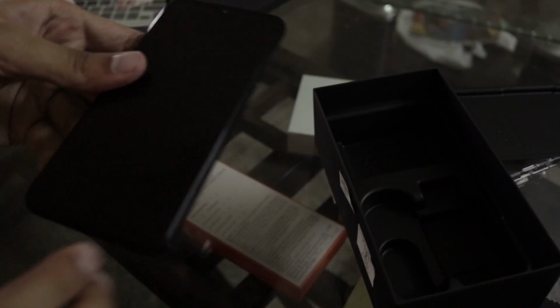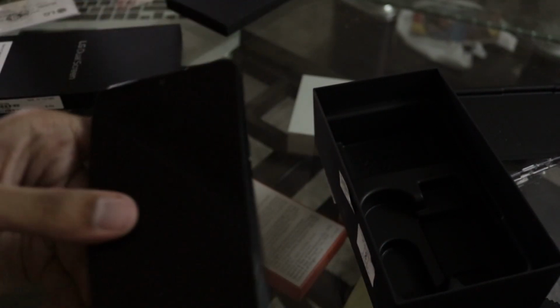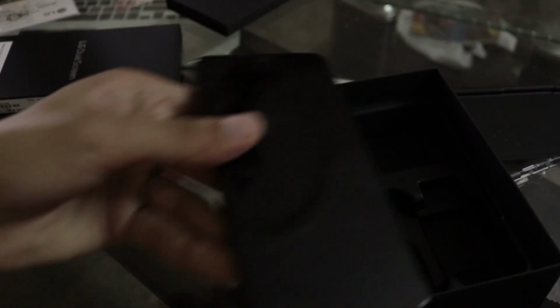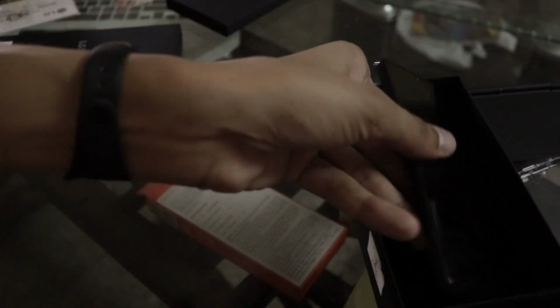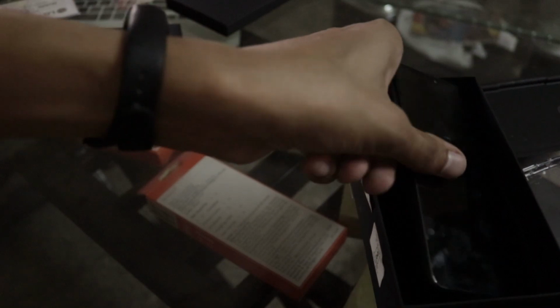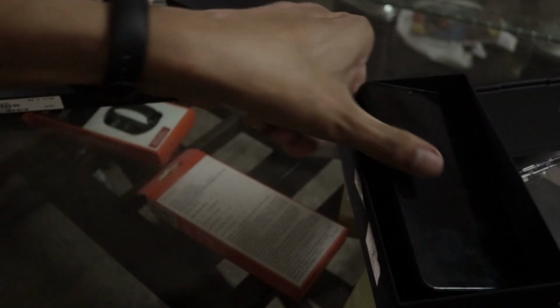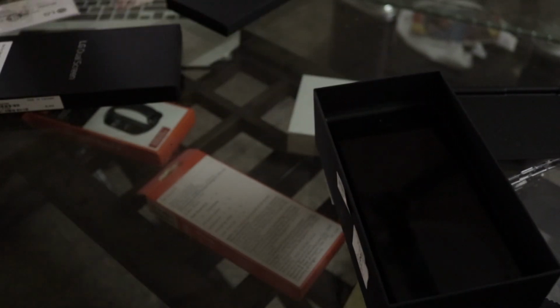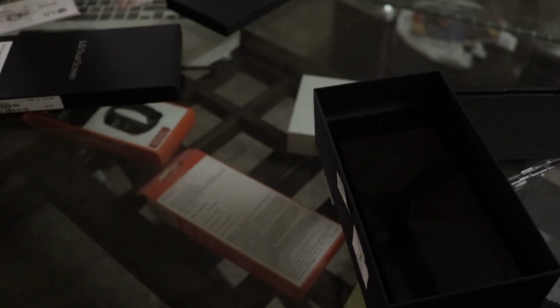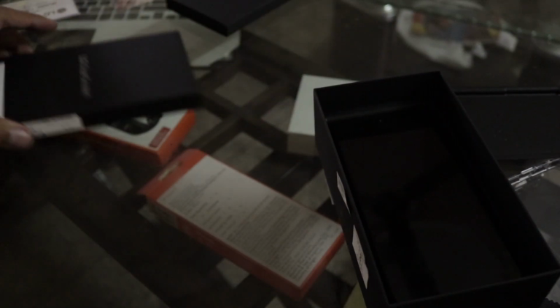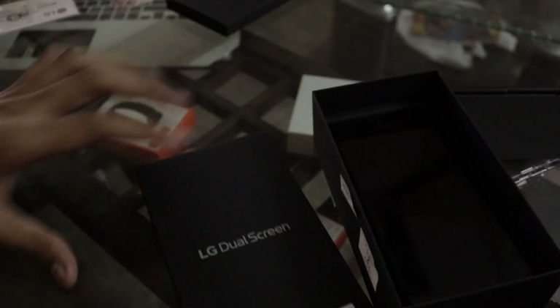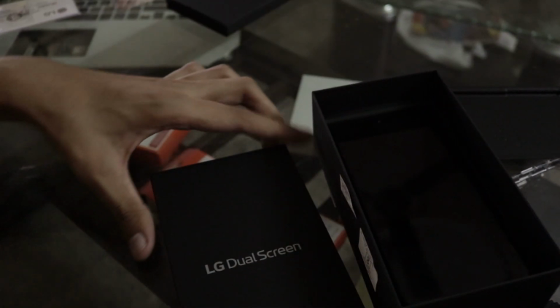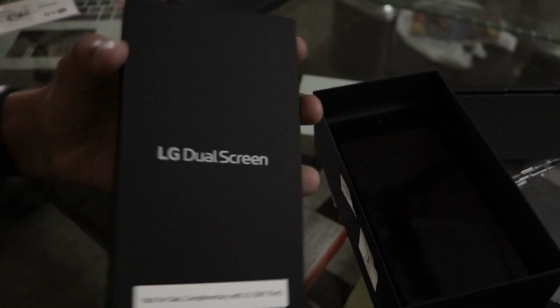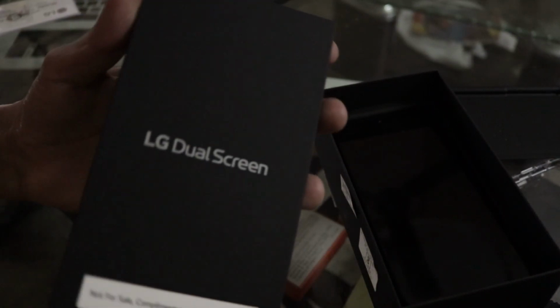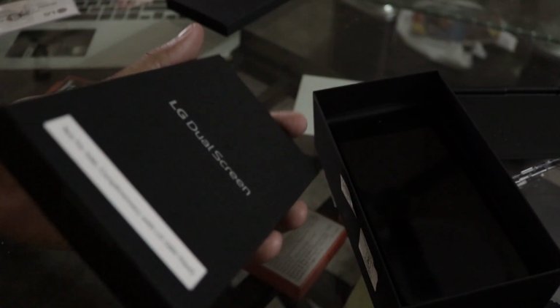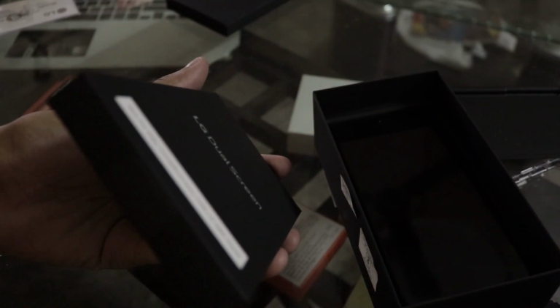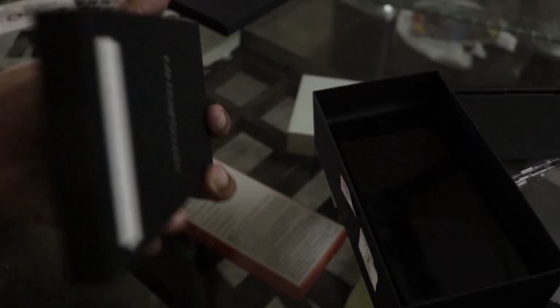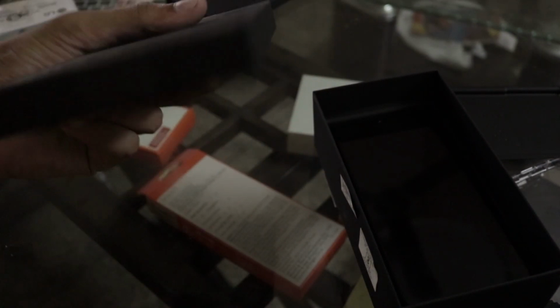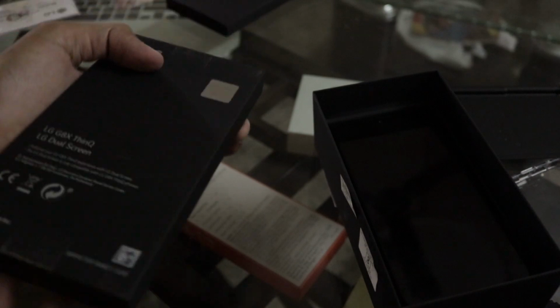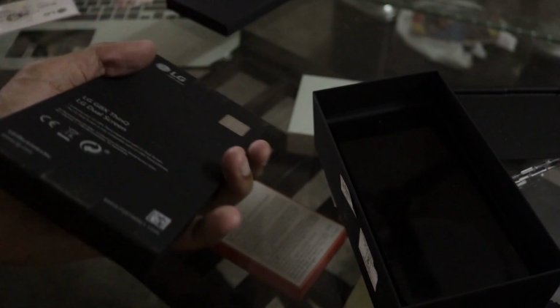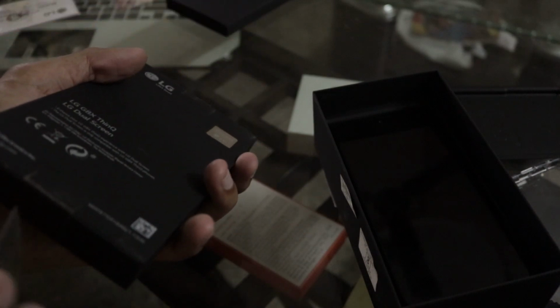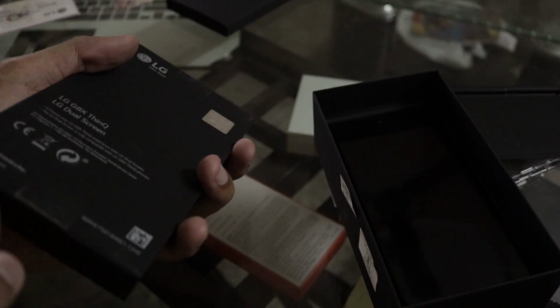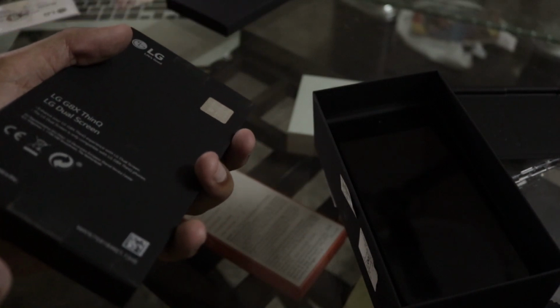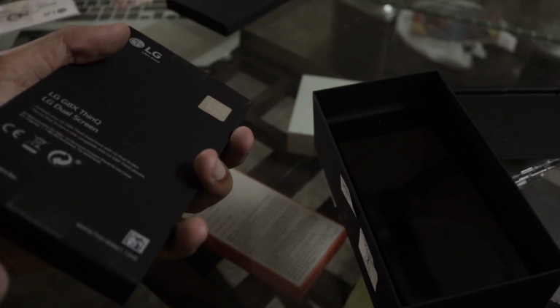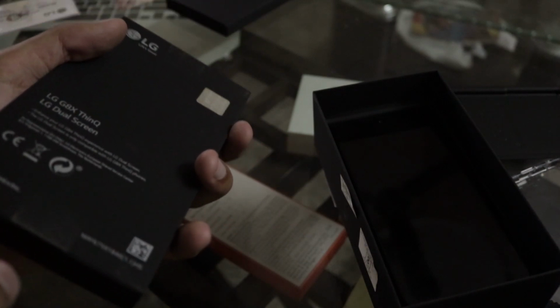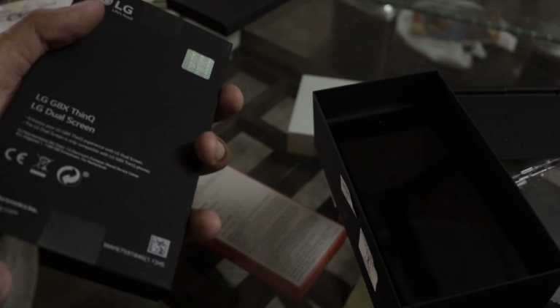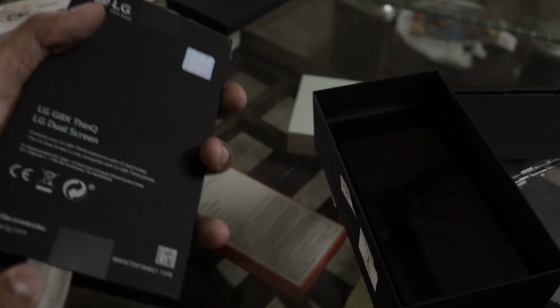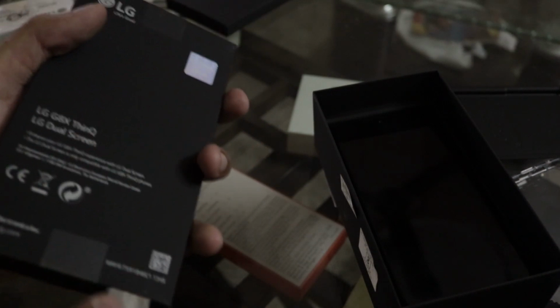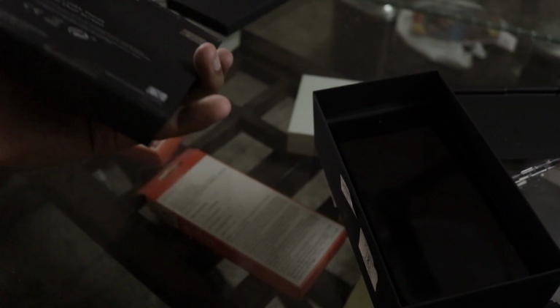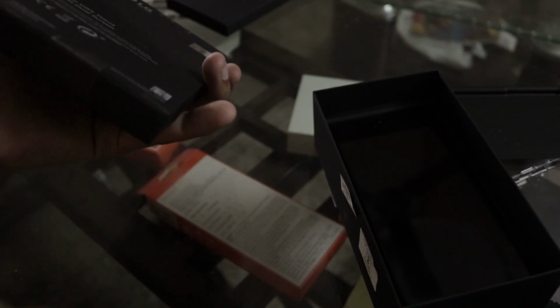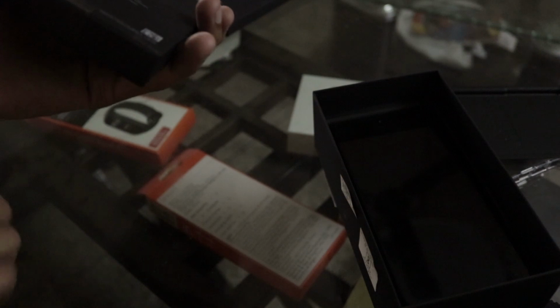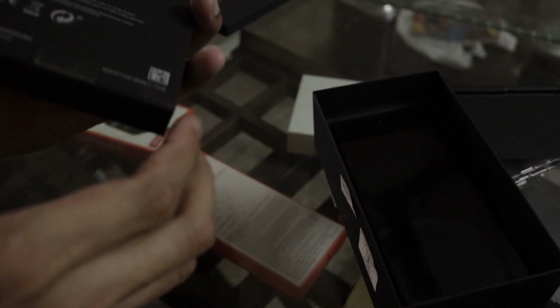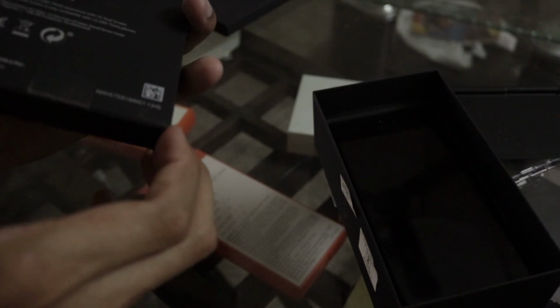Now let's look at the dual screen accessory. This is the LG dual screen accessory and it's also a very special thing. Let's open this up.